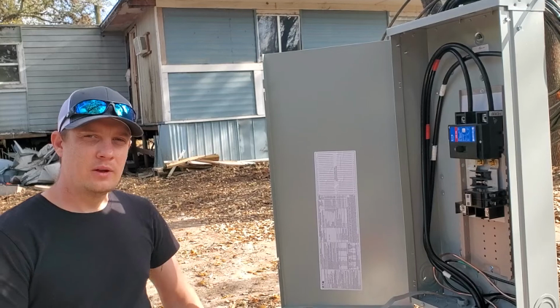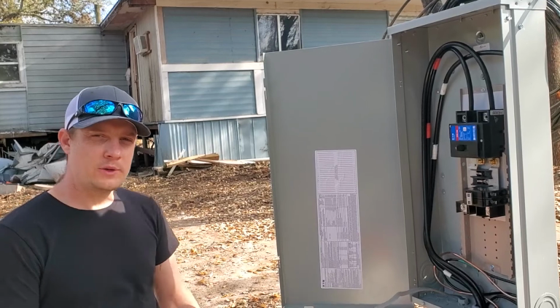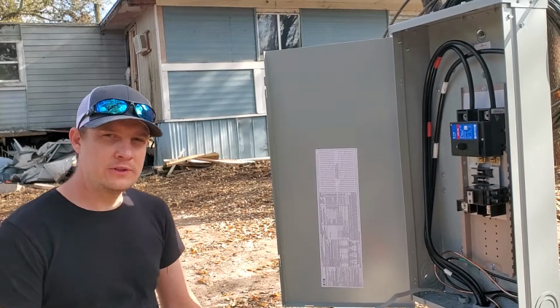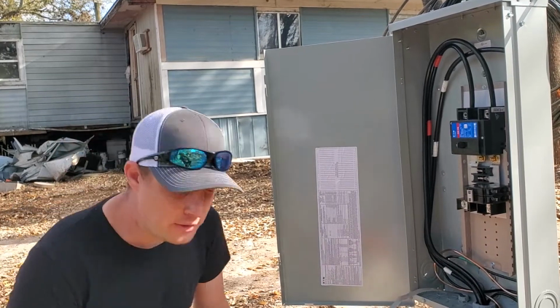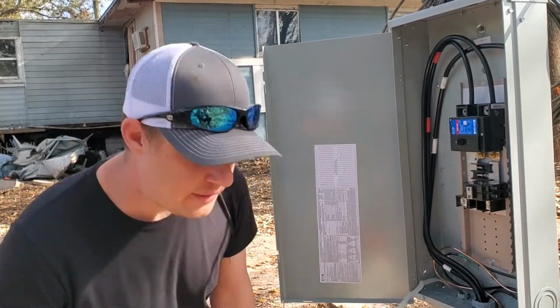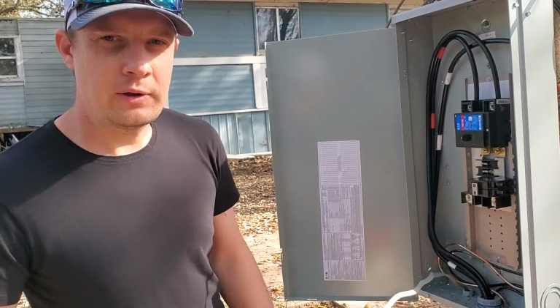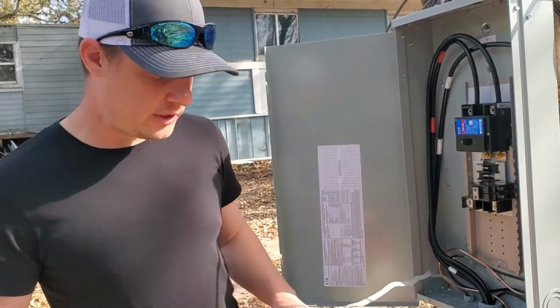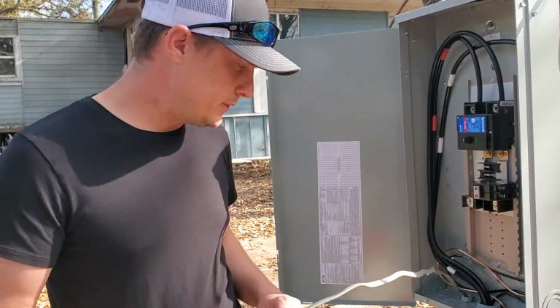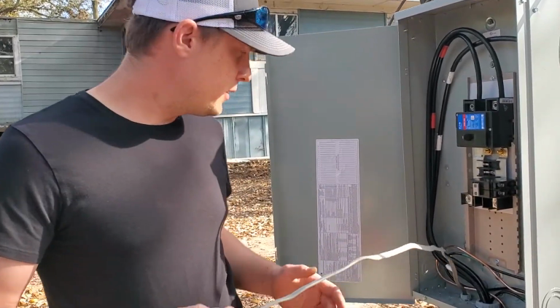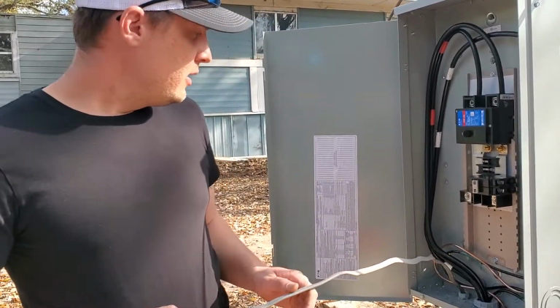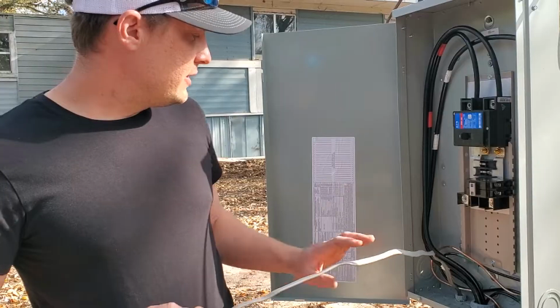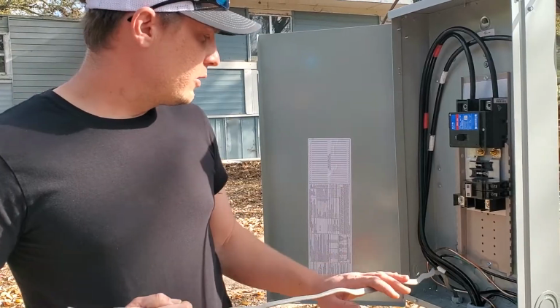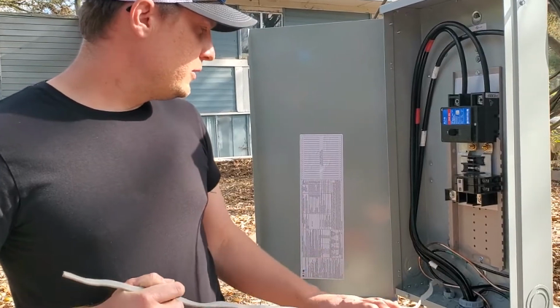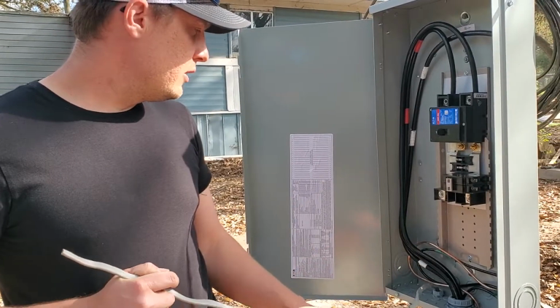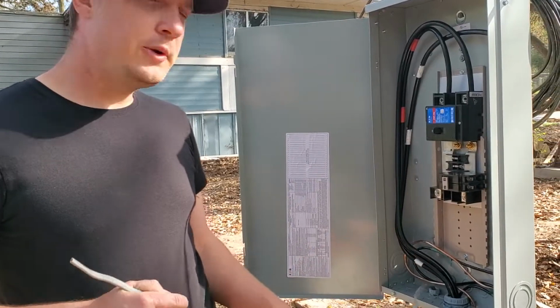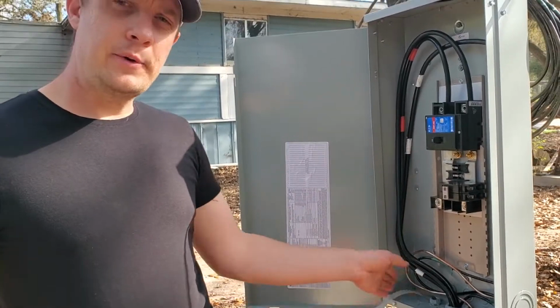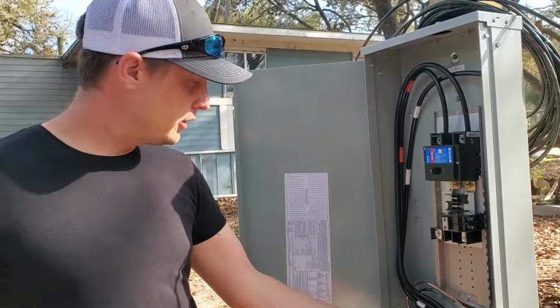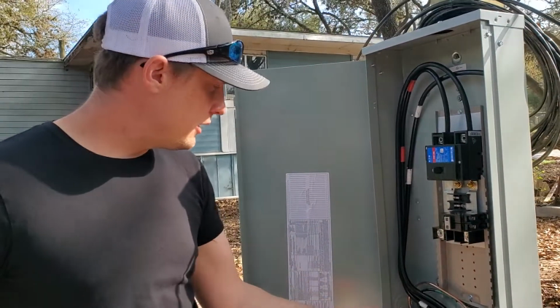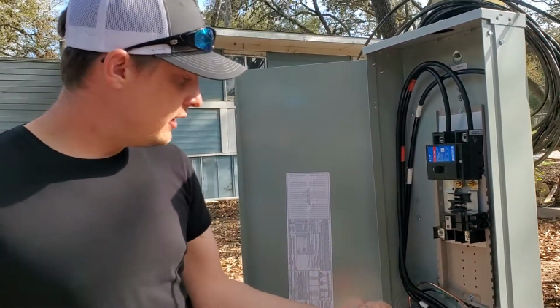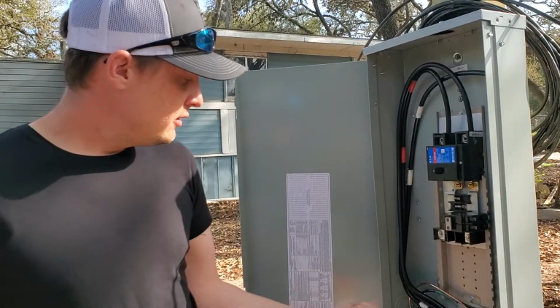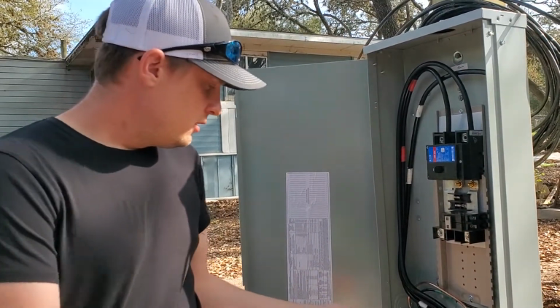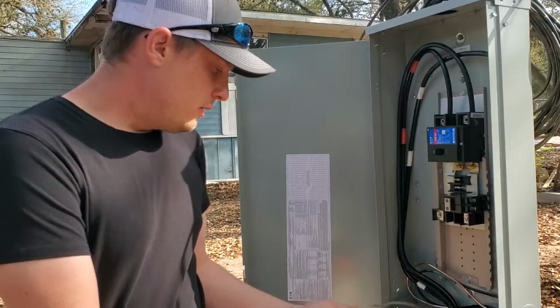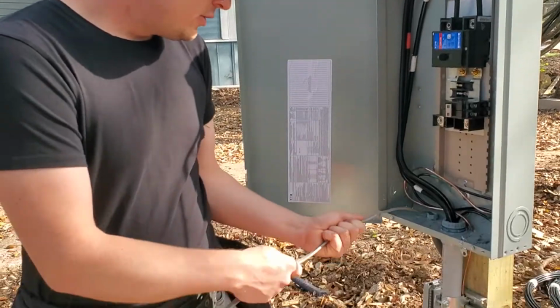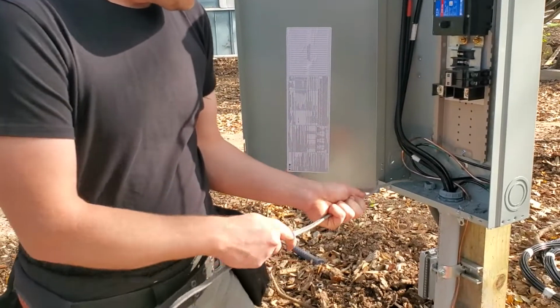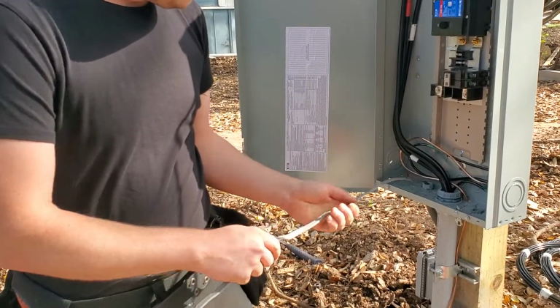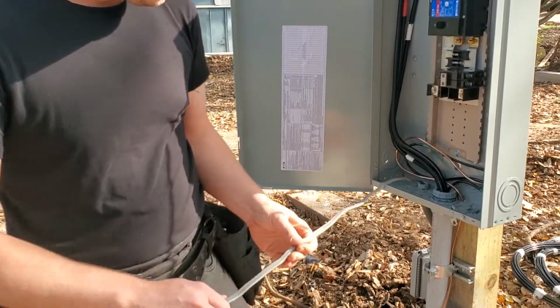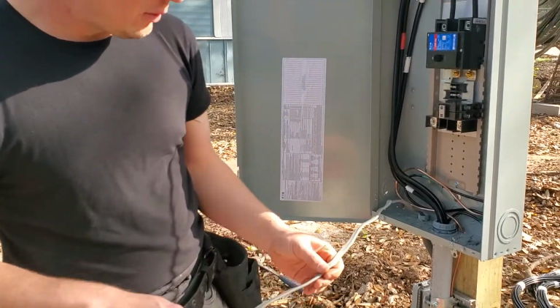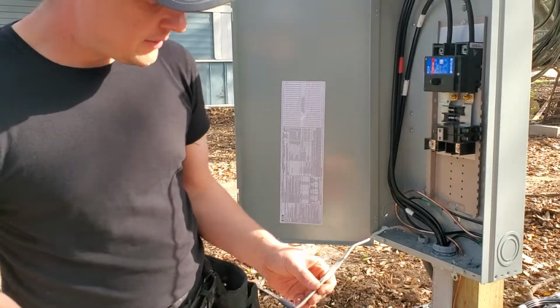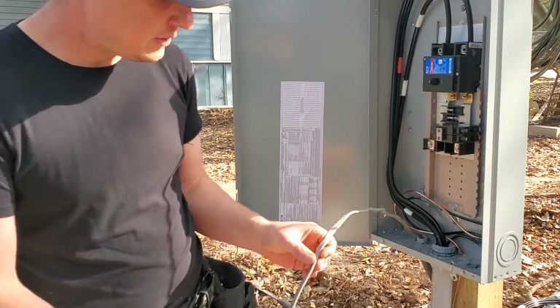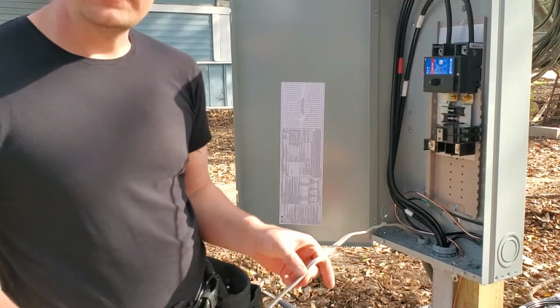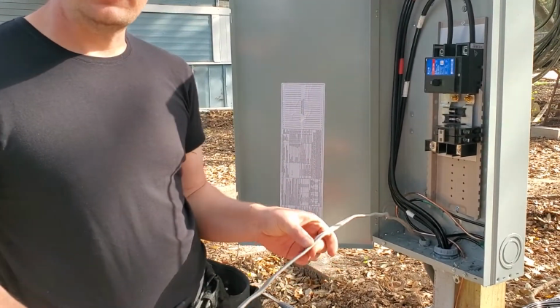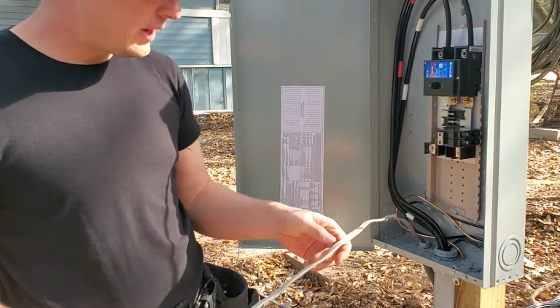Welcome to another pro tip video here on the S33 Electrical channel. My name is Sam and today we are going to strip some UF cable. UF is a direct burial cable, it's similar to a Romex, it's just rated to be in a wet location.